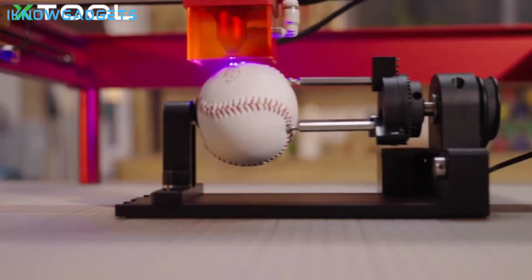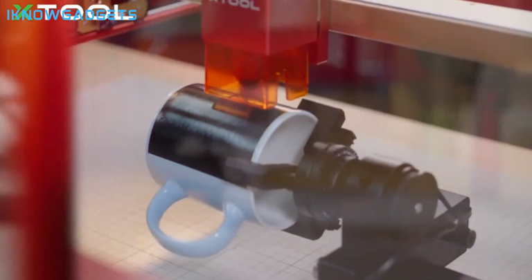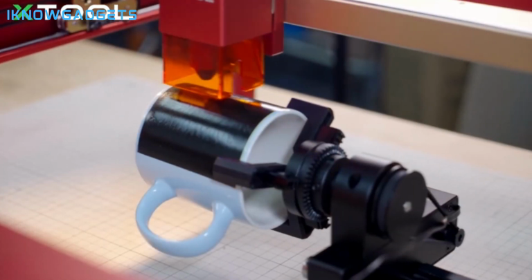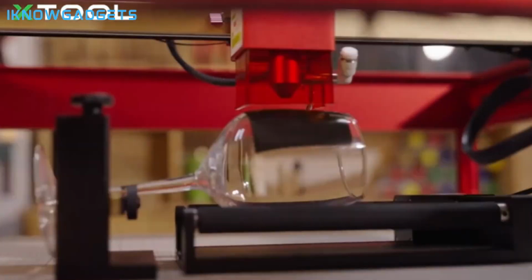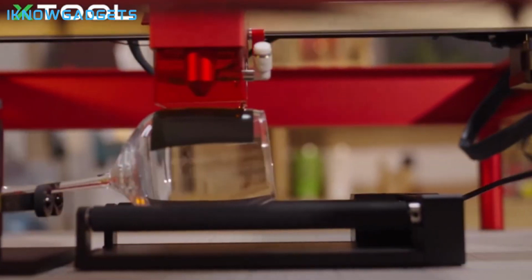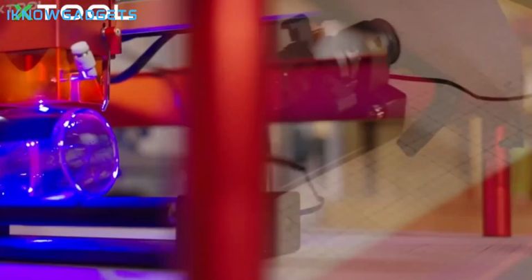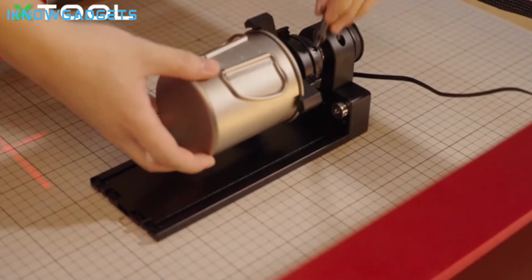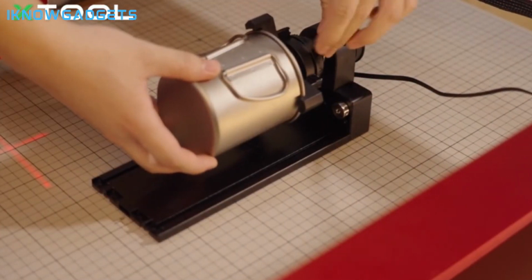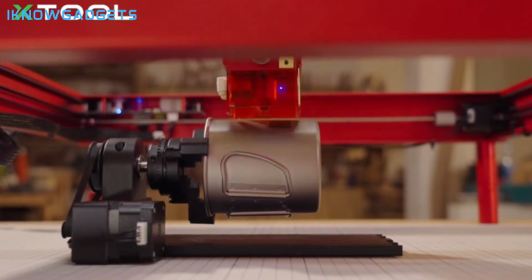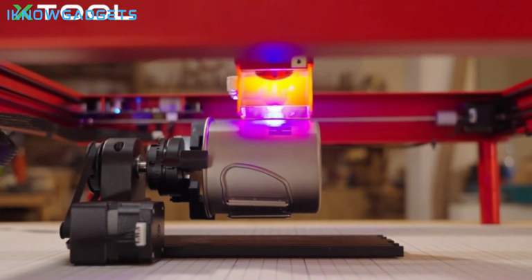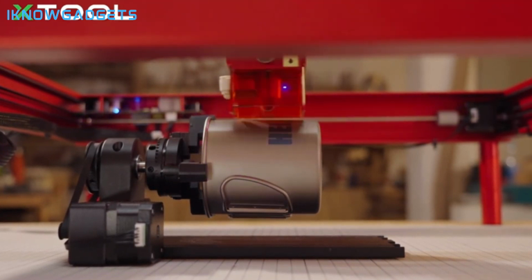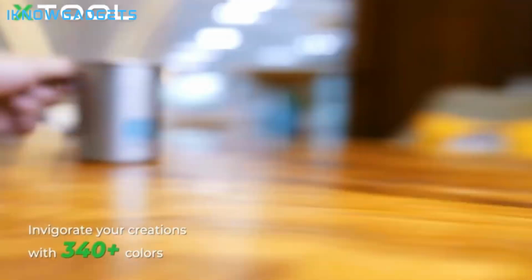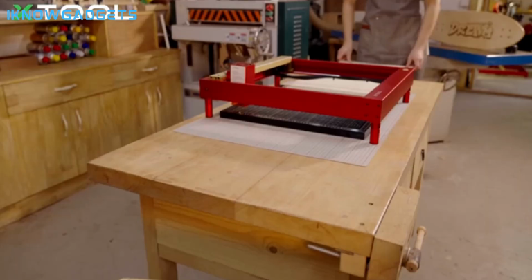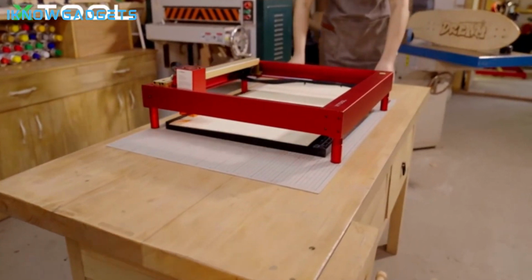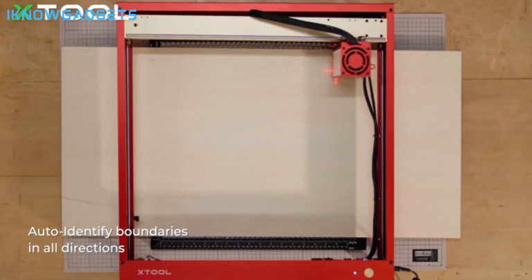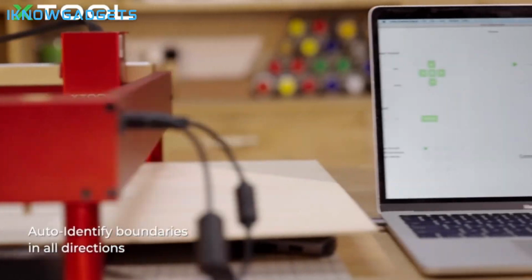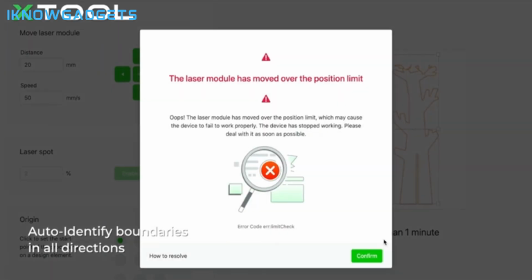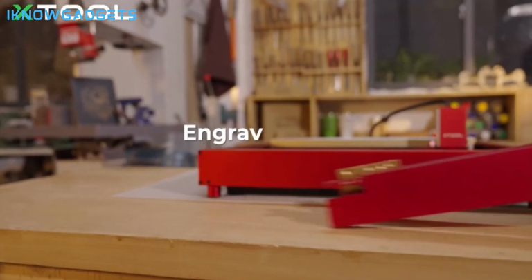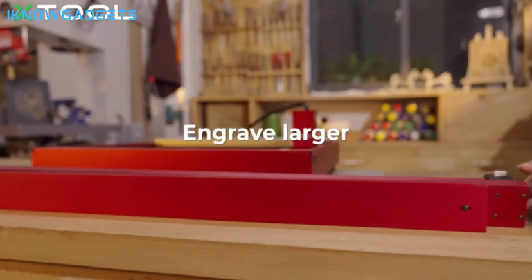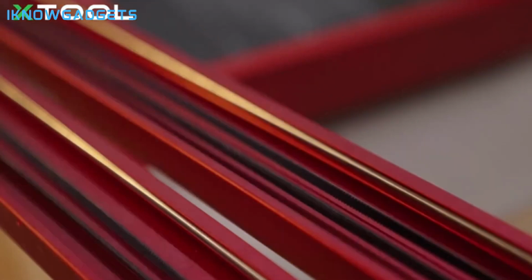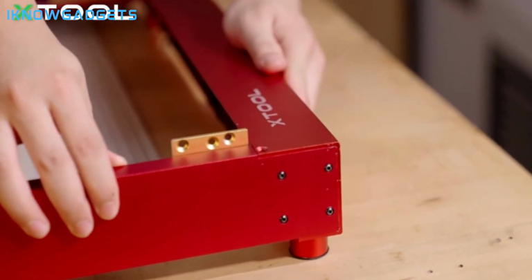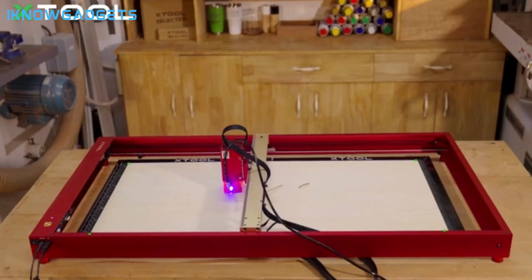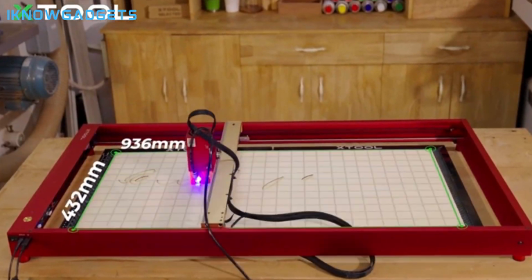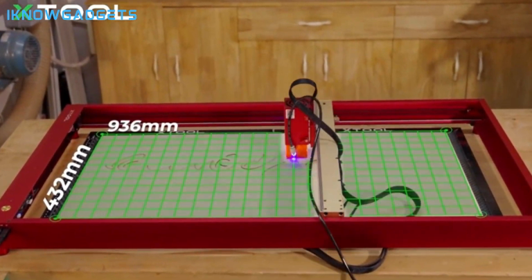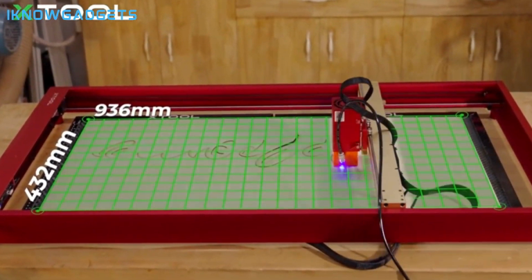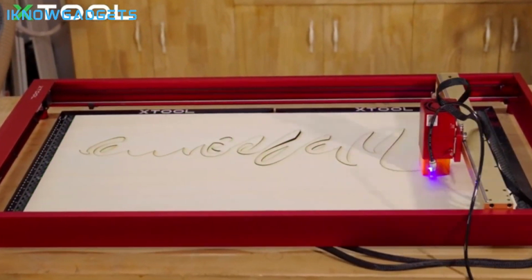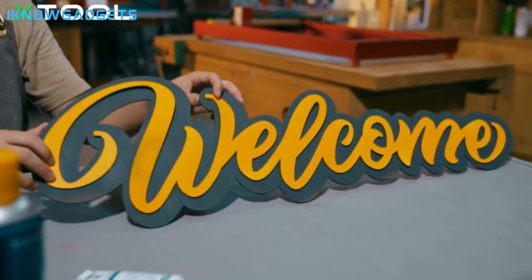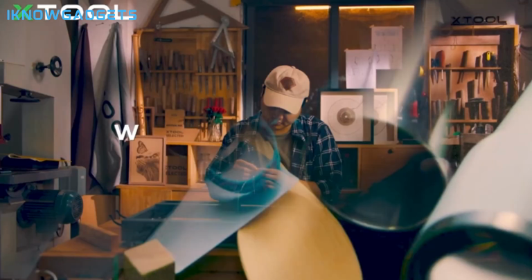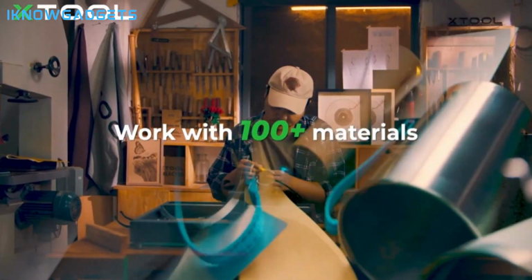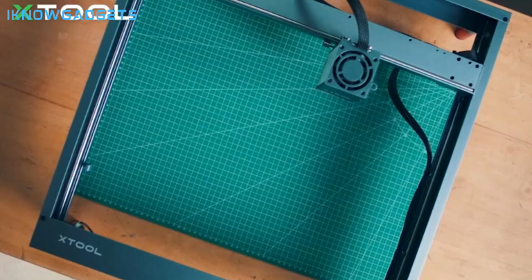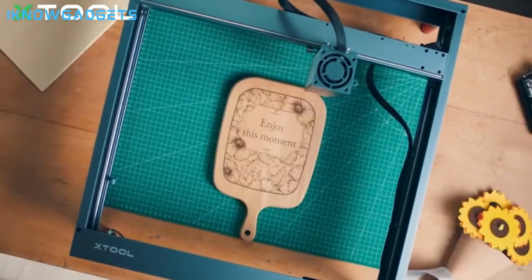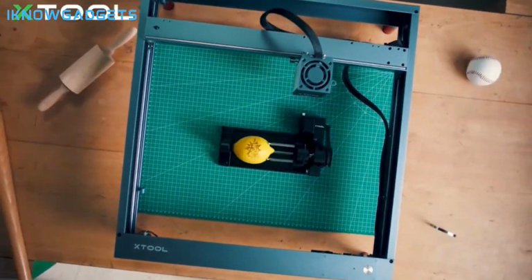The X-Tool D1 Pro is an excellent tool to bring your creativity to life, perfect for personalized gifts, decorations, and DIY projects. Immerse yourself in the X-Tool D1 Pro Laser Engraver by checking the links in the description for detailed insights and reviews.